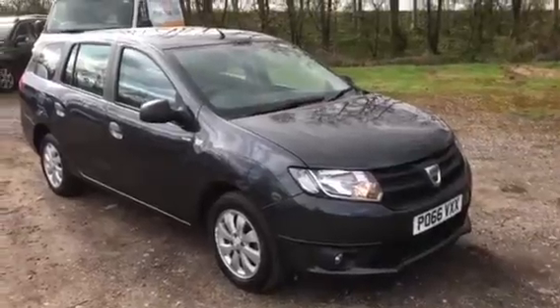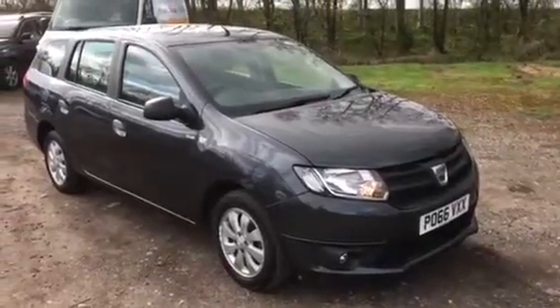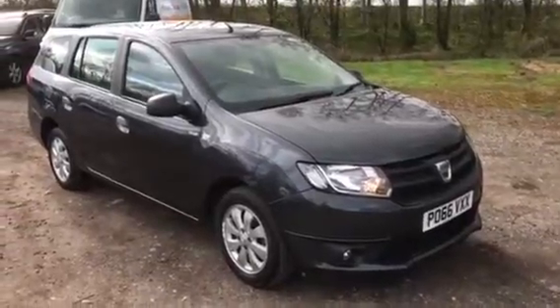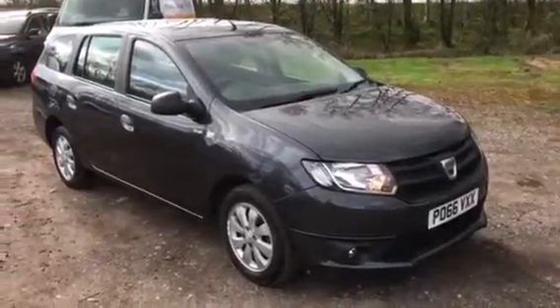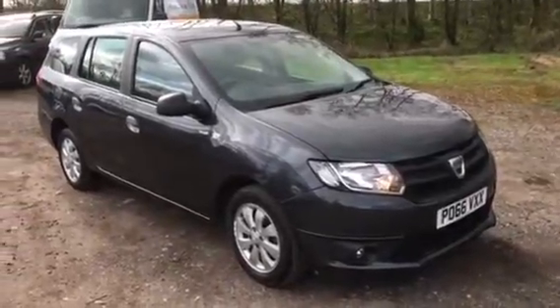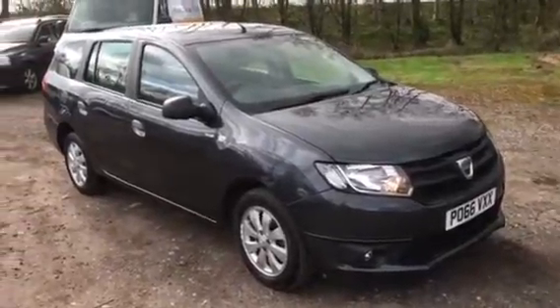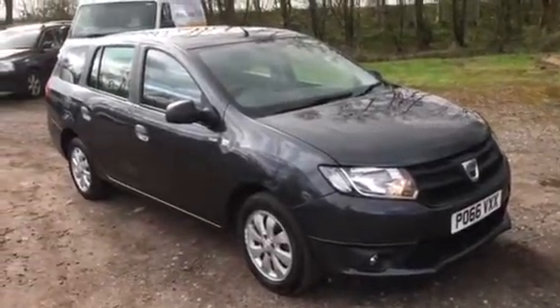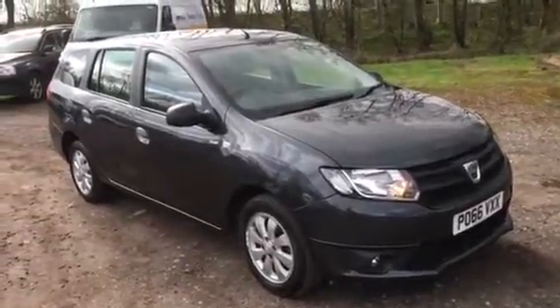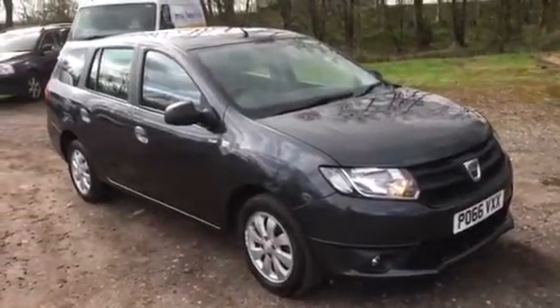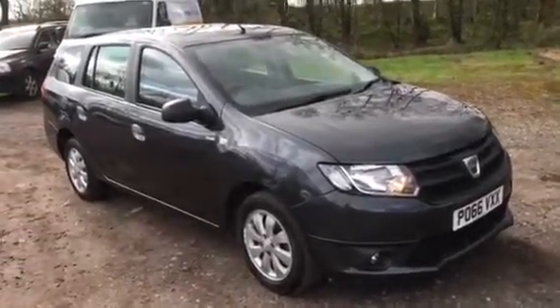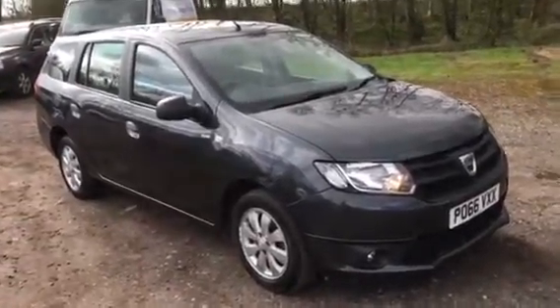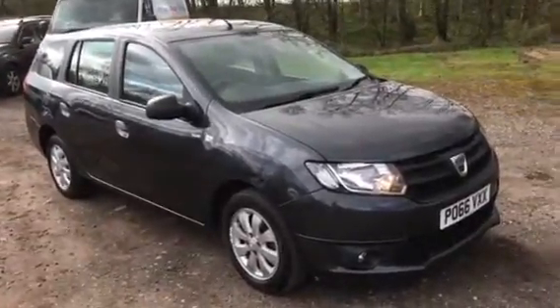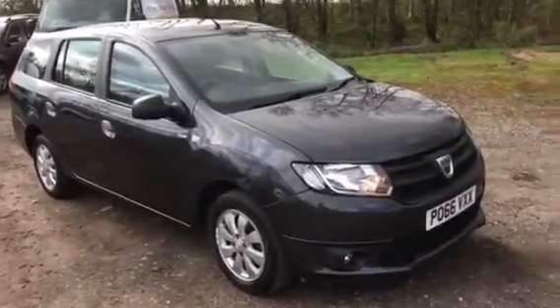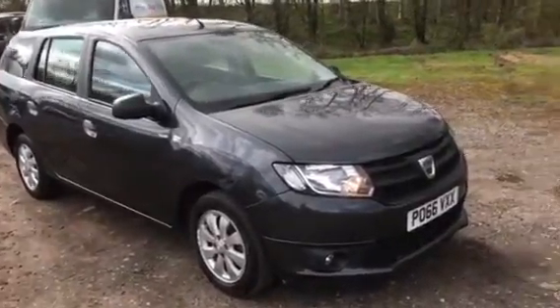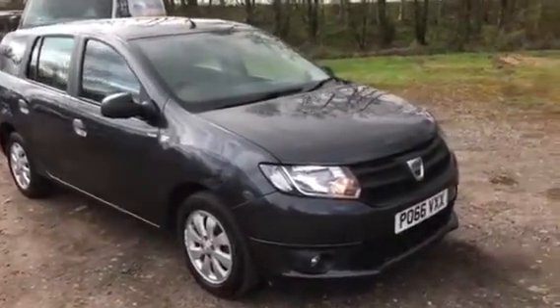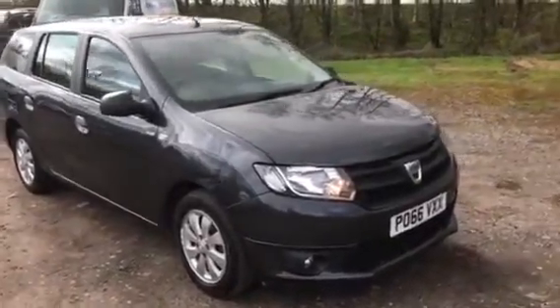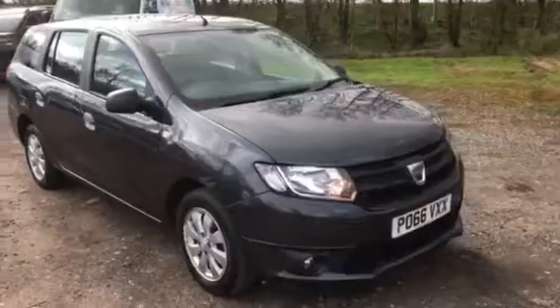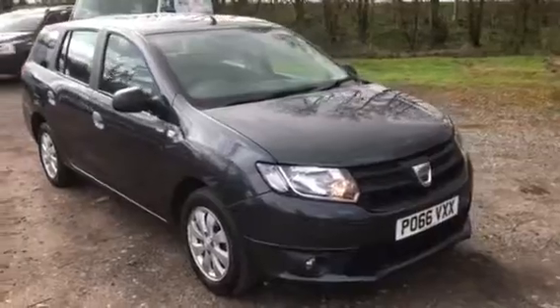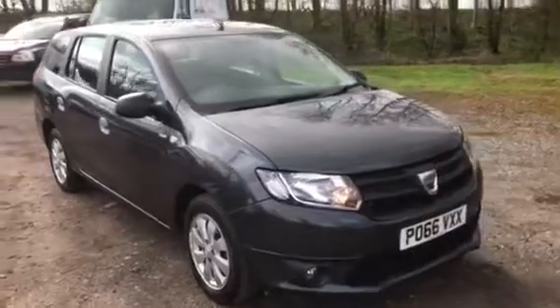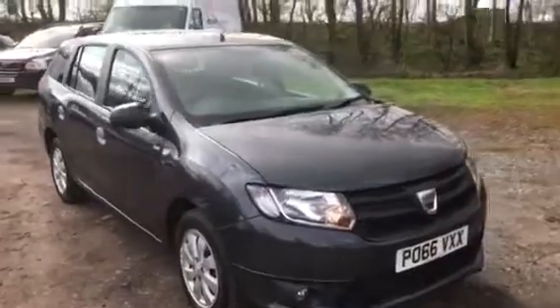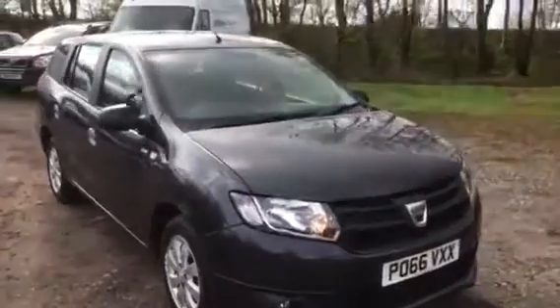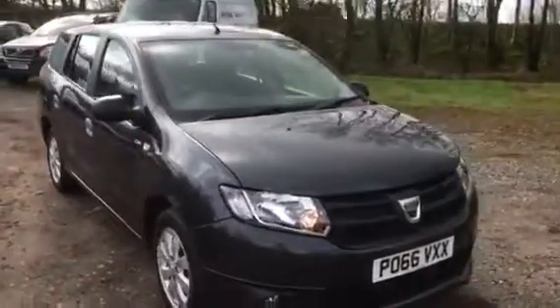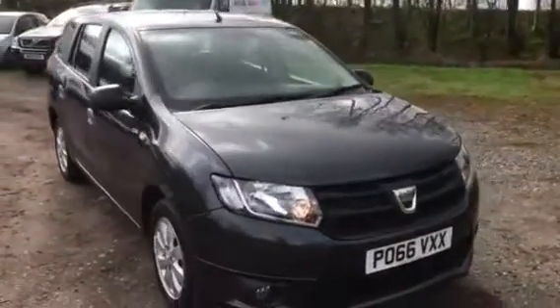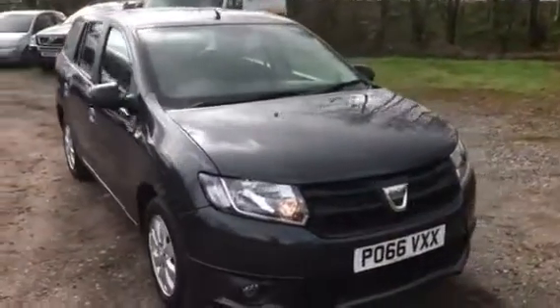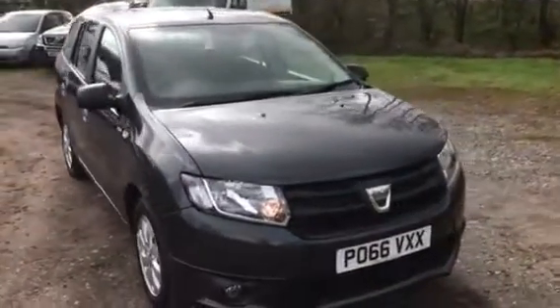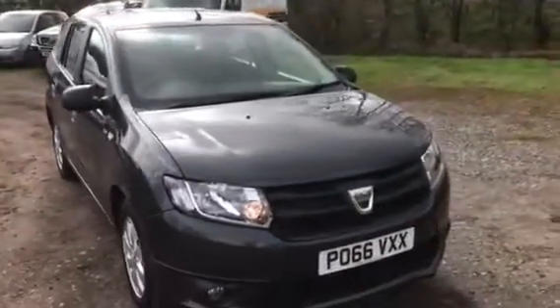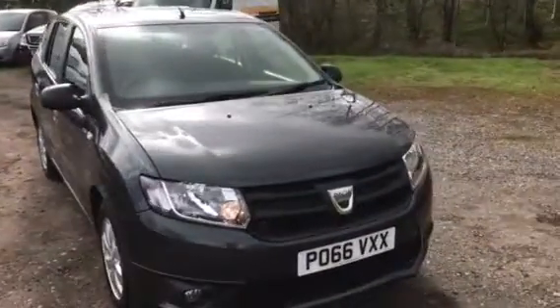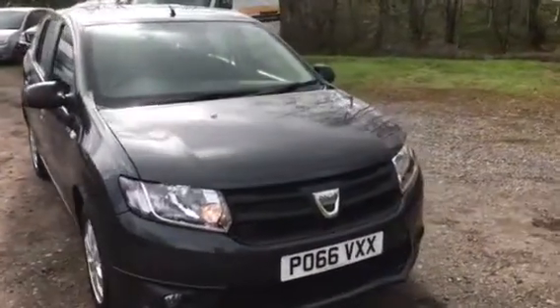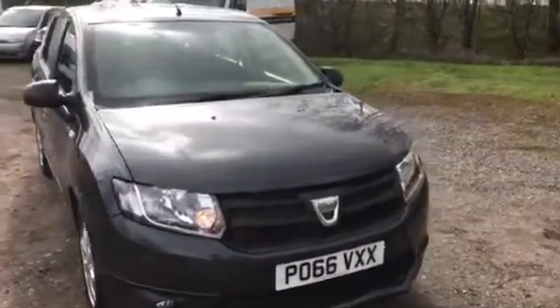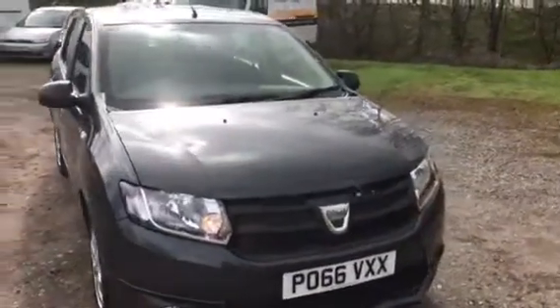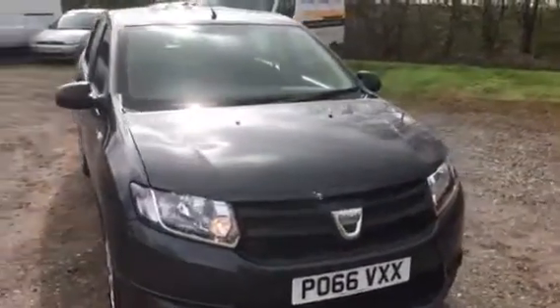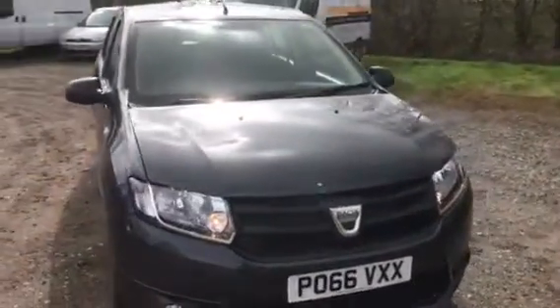Here we have a Dacia Logan Ambience Prime, done 36,900 miles. There's a full Dacia service history.